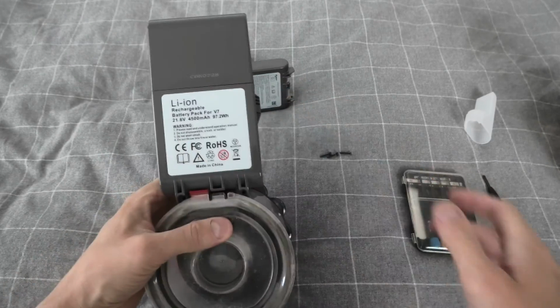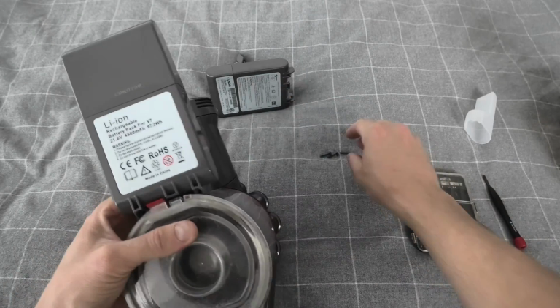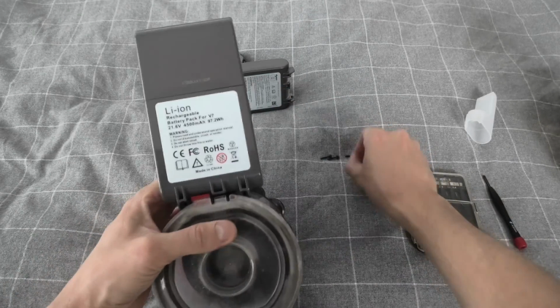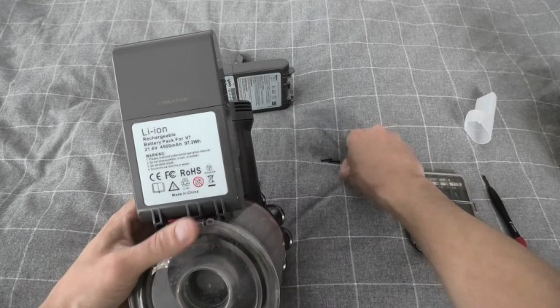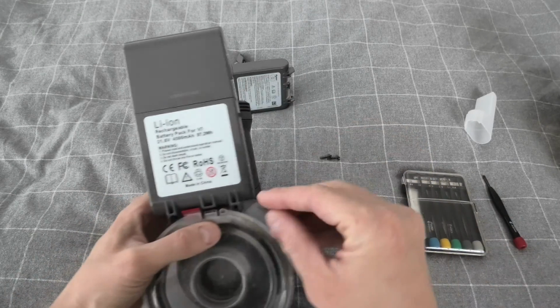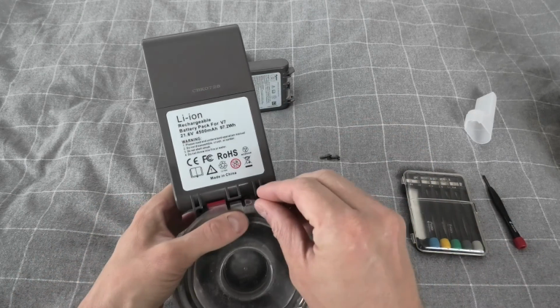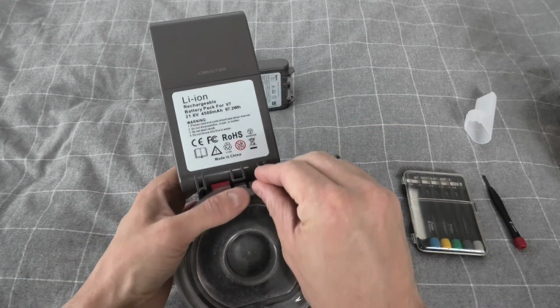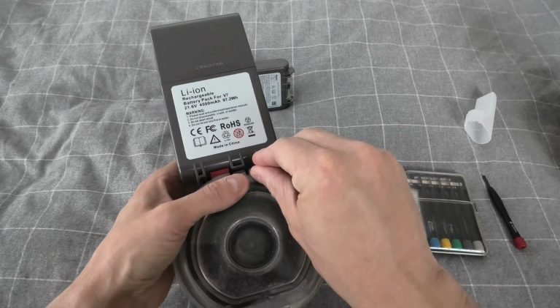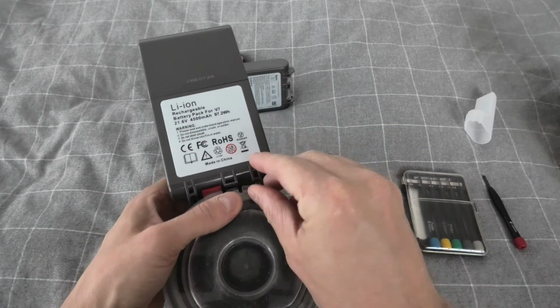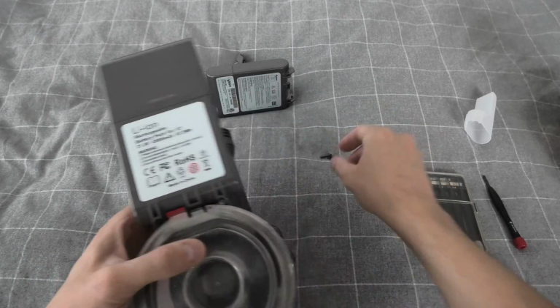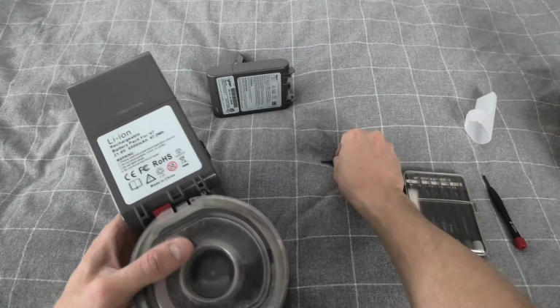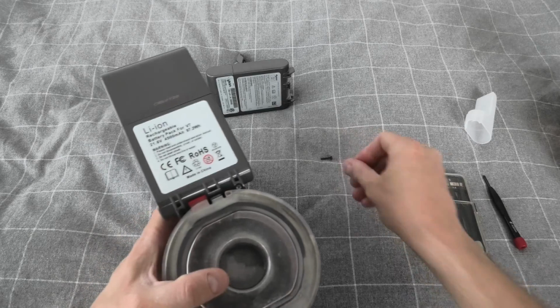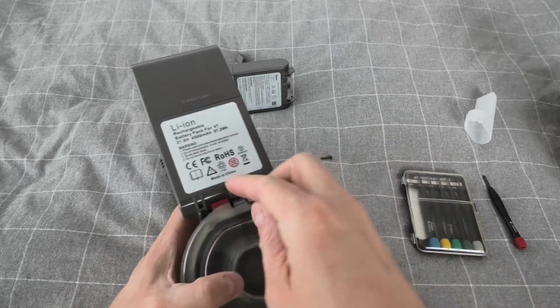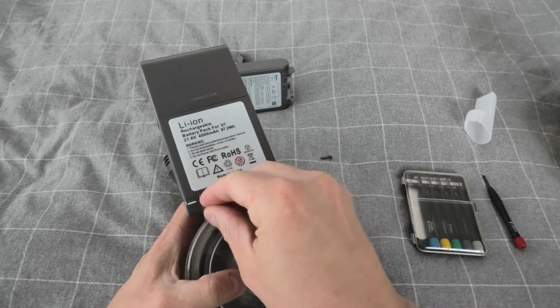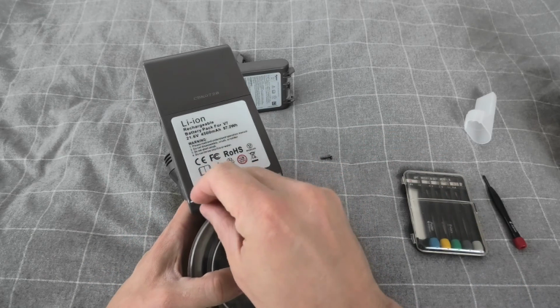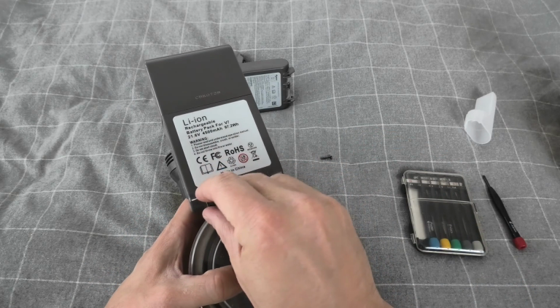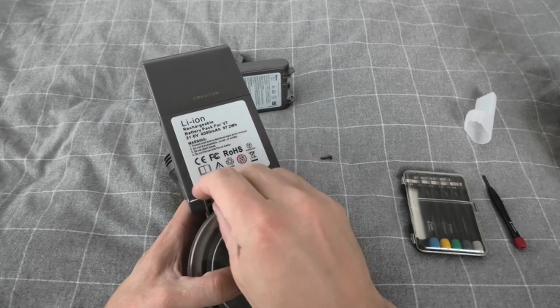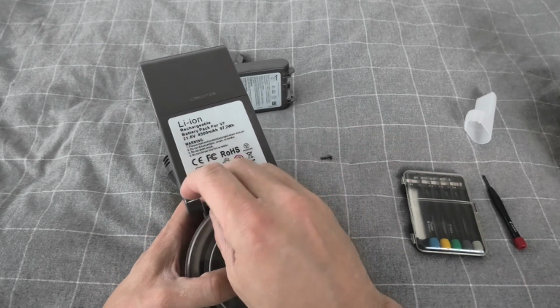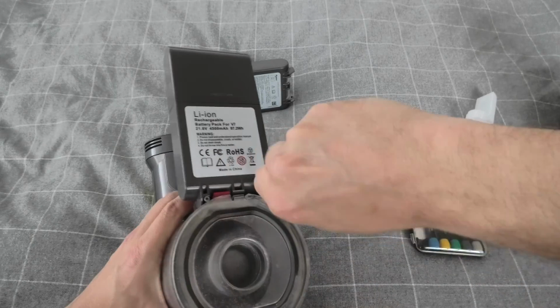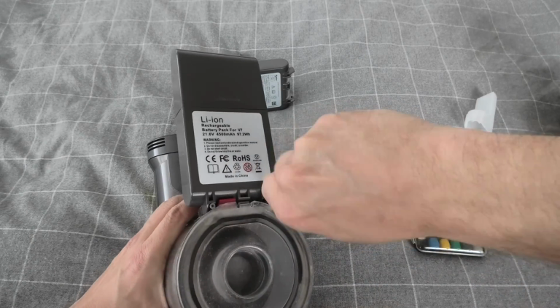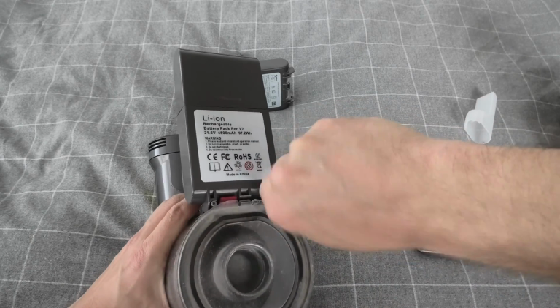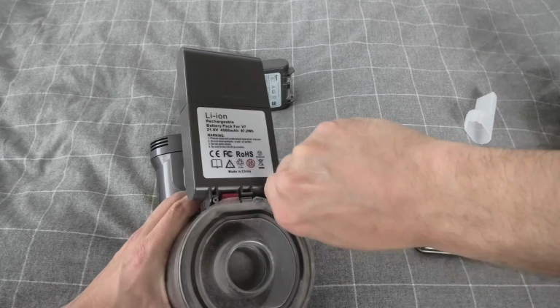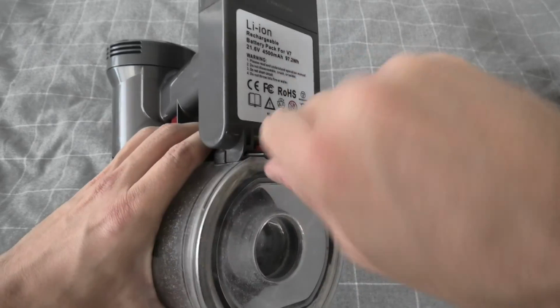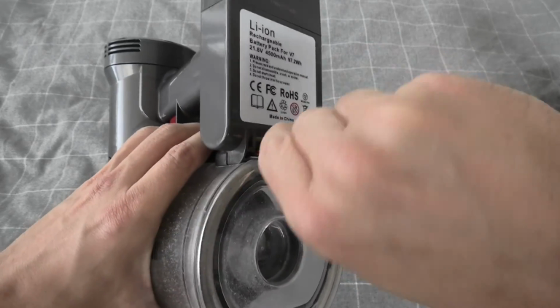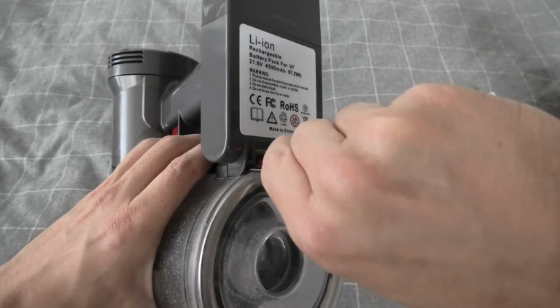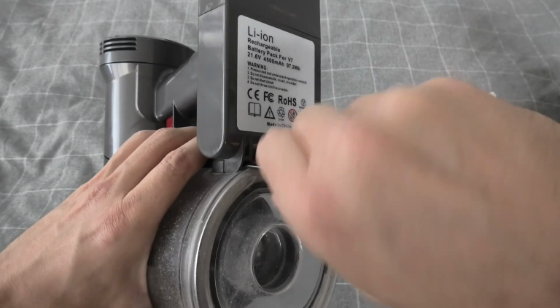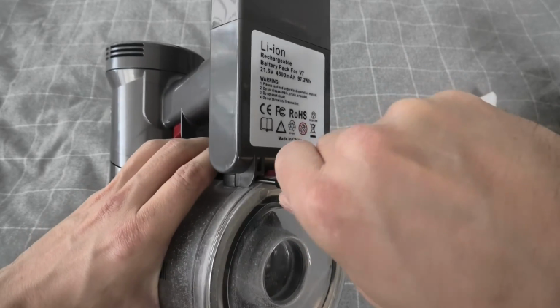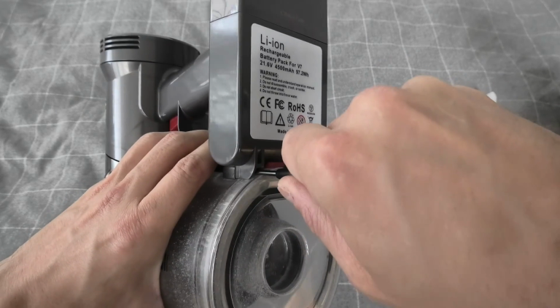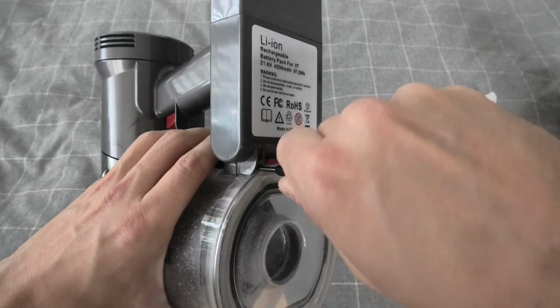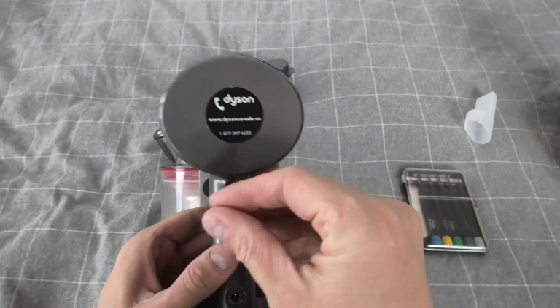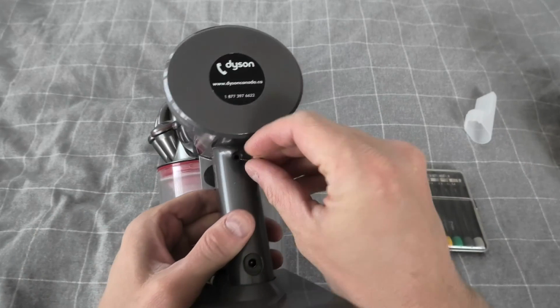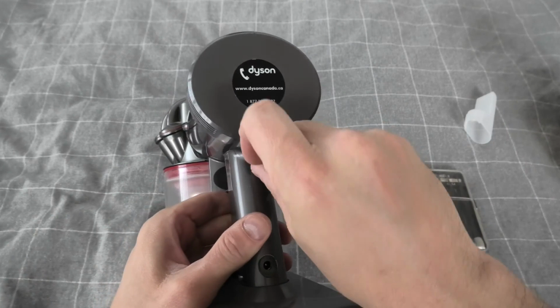Simply put the new one in and reinstall all three screws. And the last one.